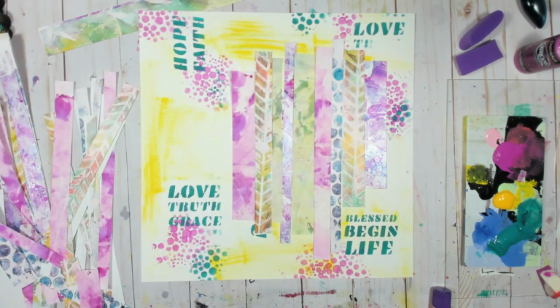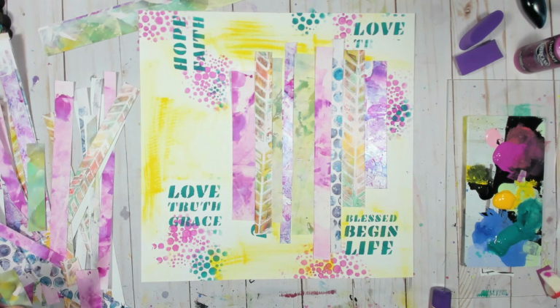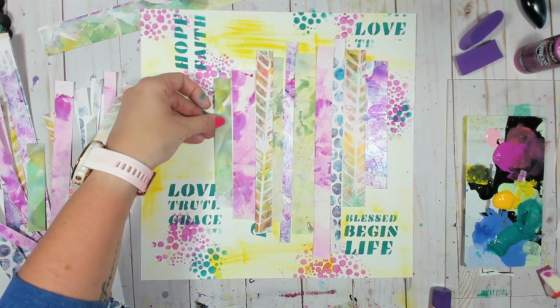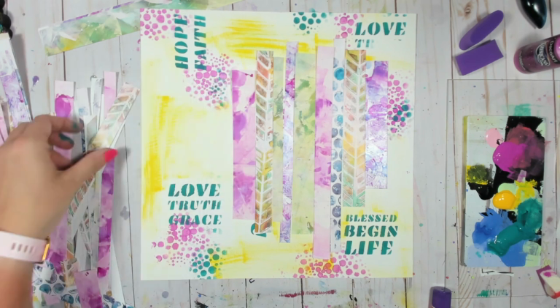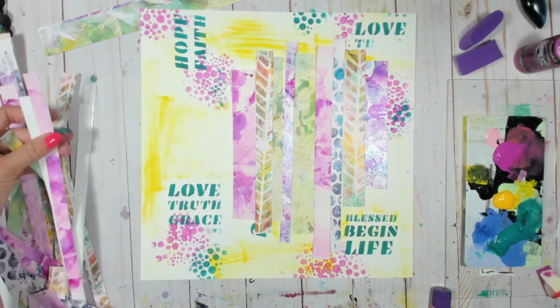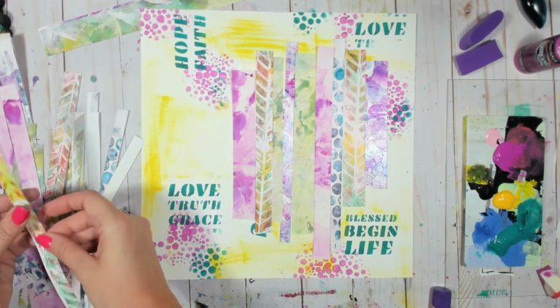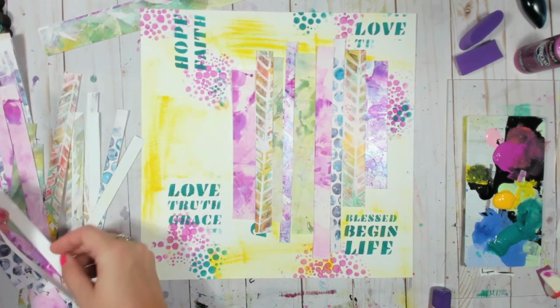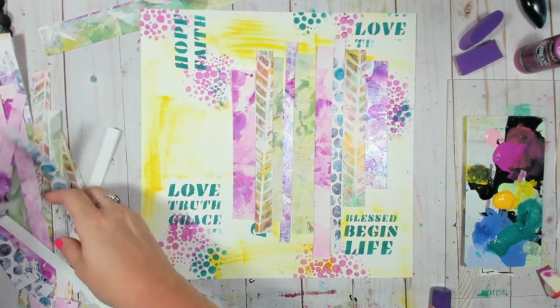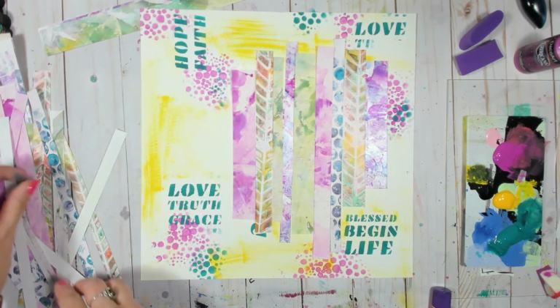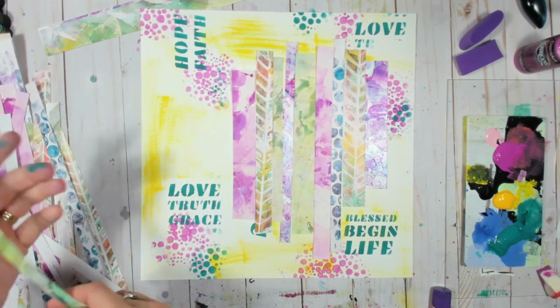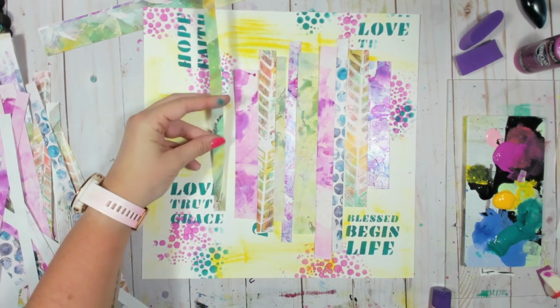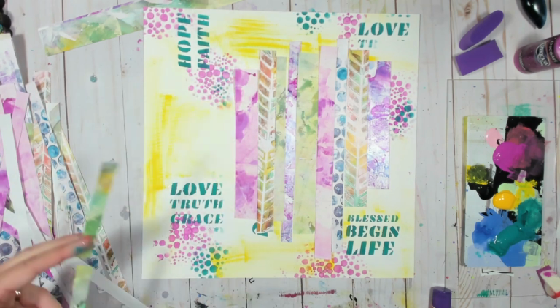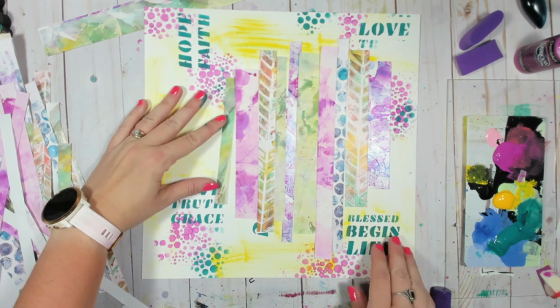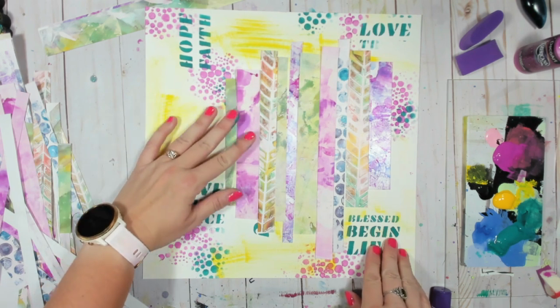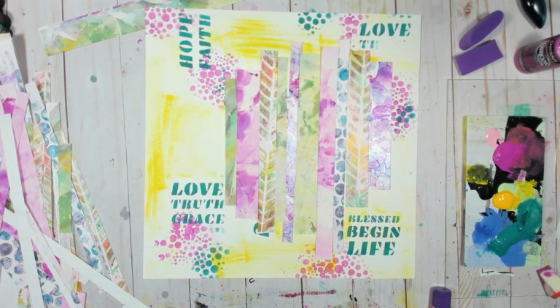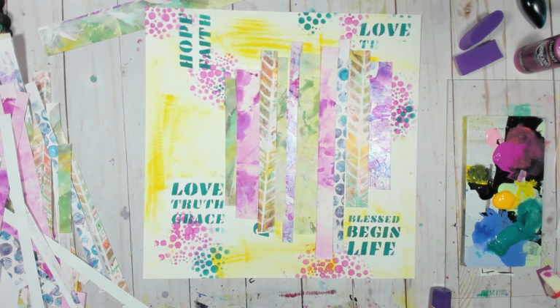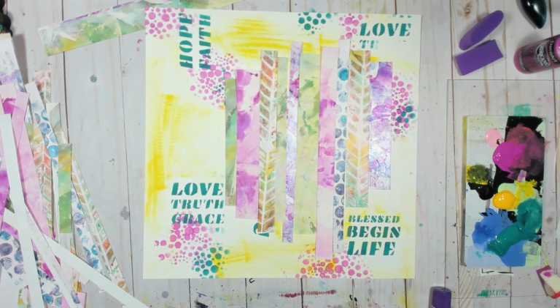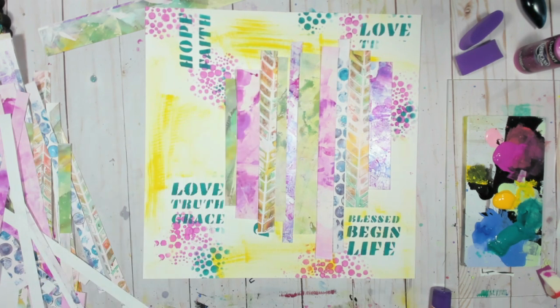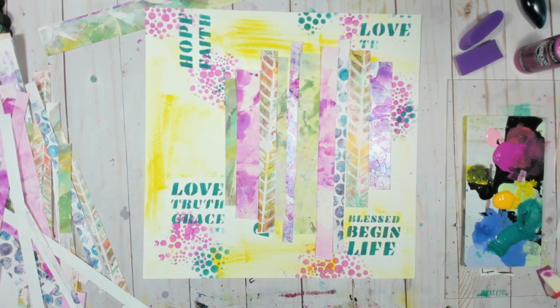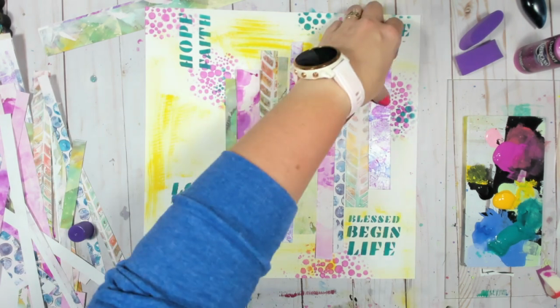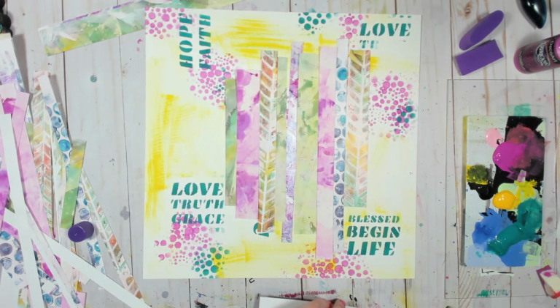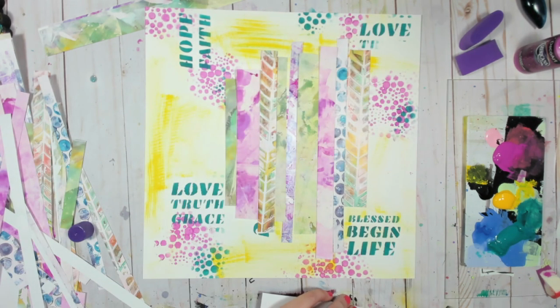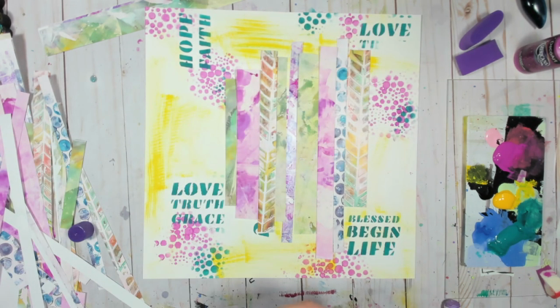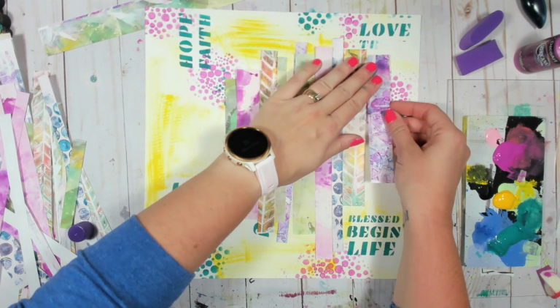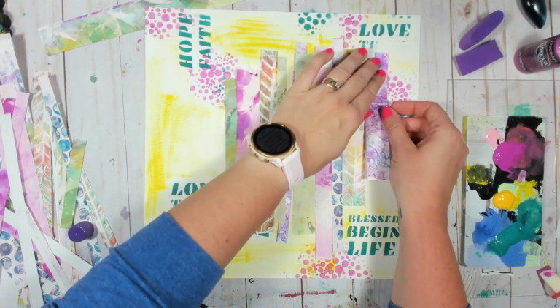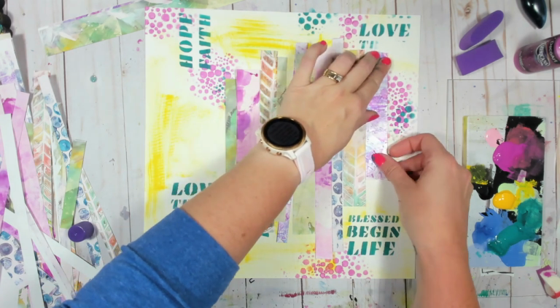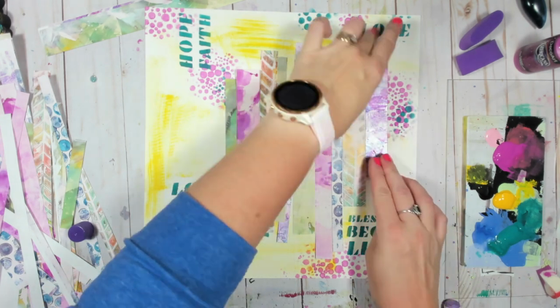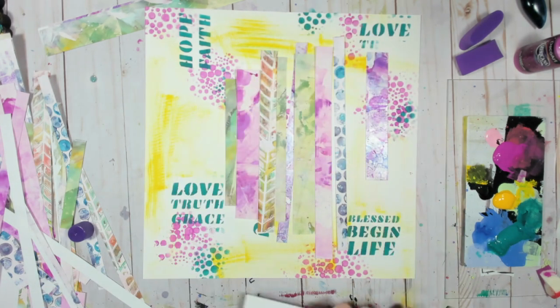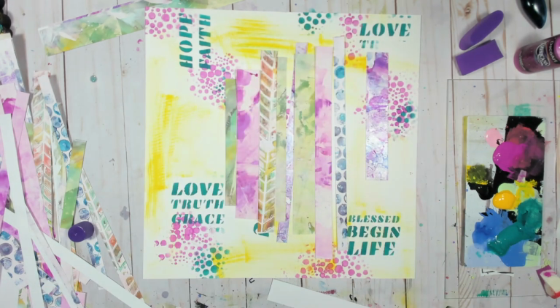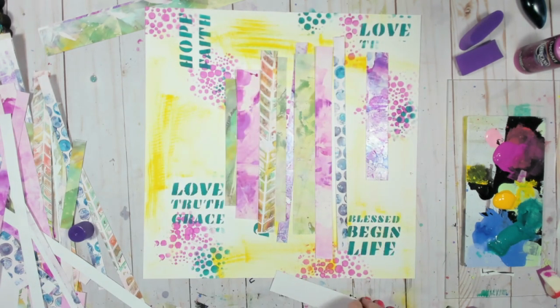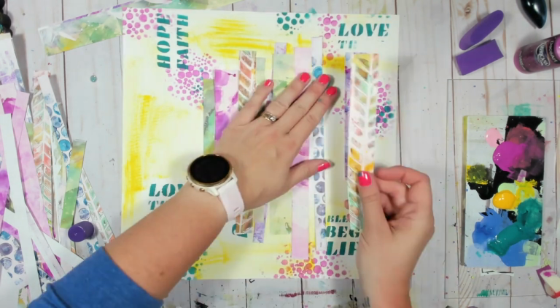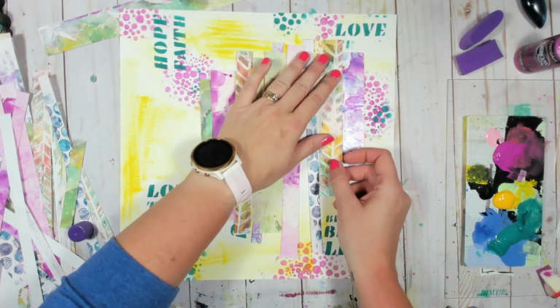I'll do a little trim with my child scissors because I can't find any of my good scissors — tell me I'm not the only one who loses their good scissors on like a weekly basis! Leave it in the comments if I'm not alone. You can see the colors I chose to fill in that background a little bit really pick up those pinks and blues.